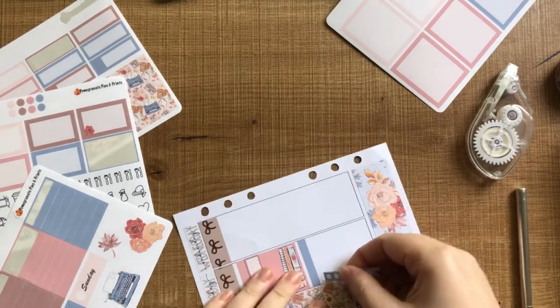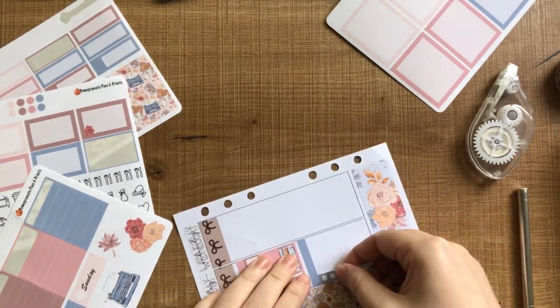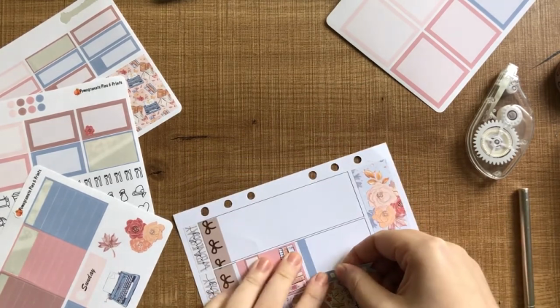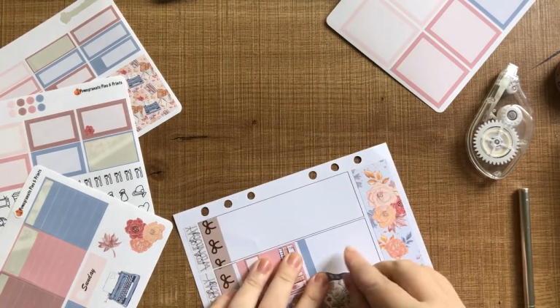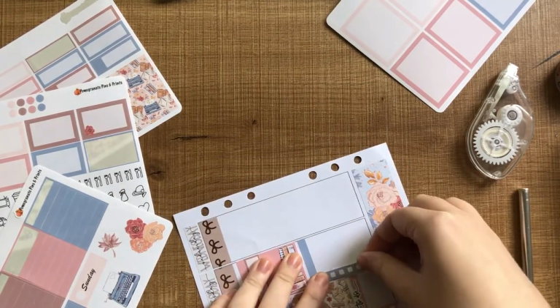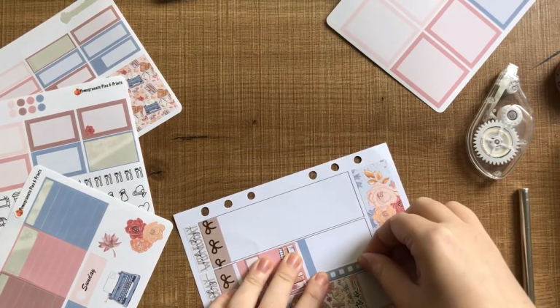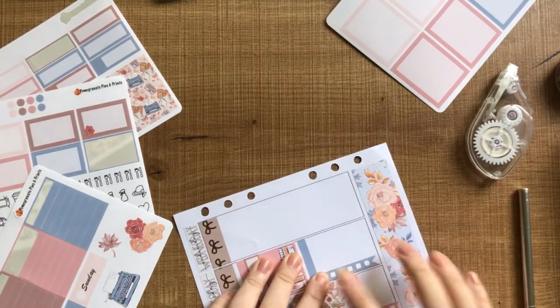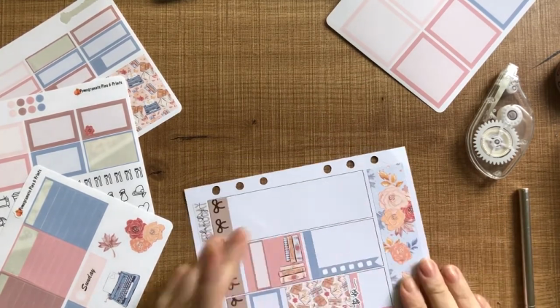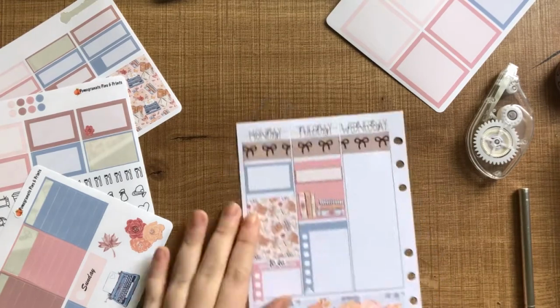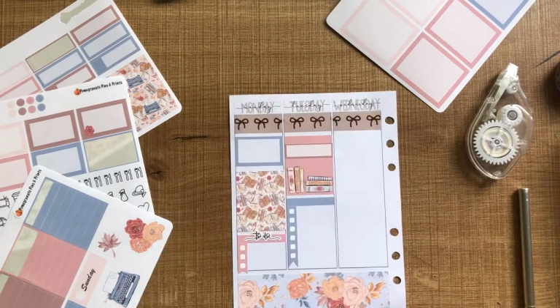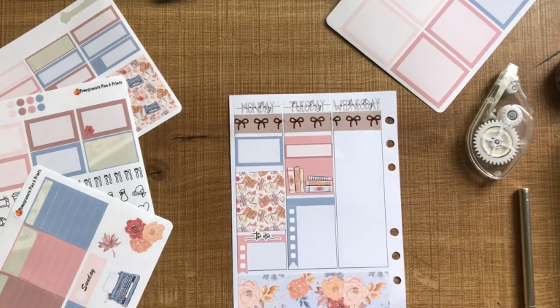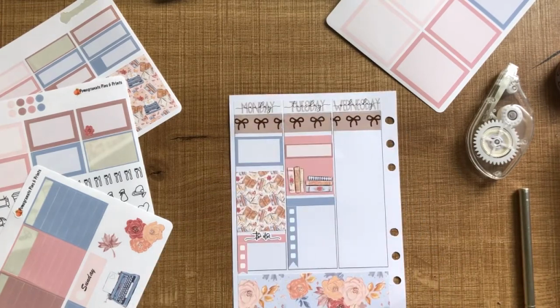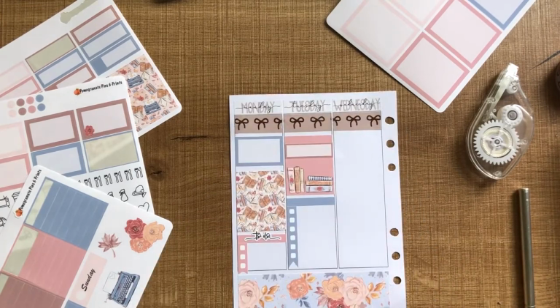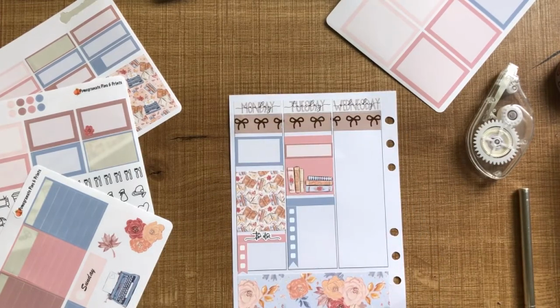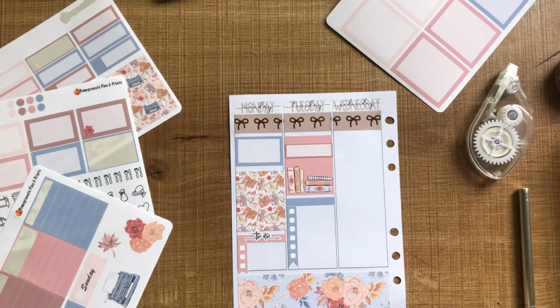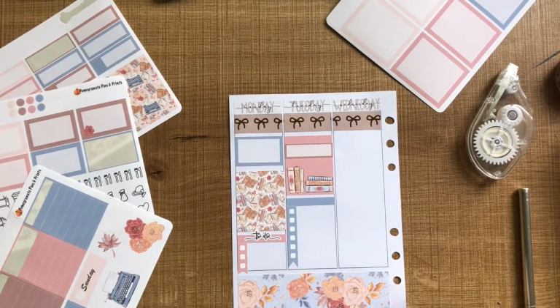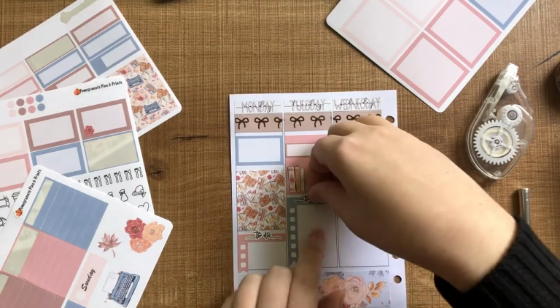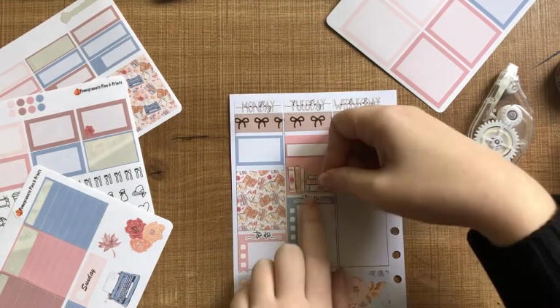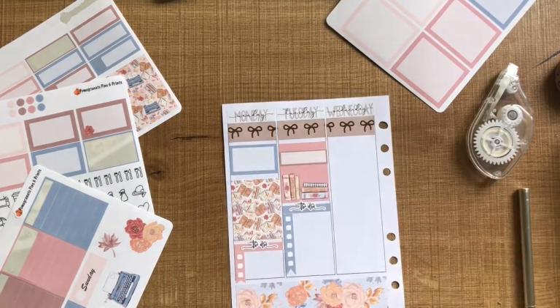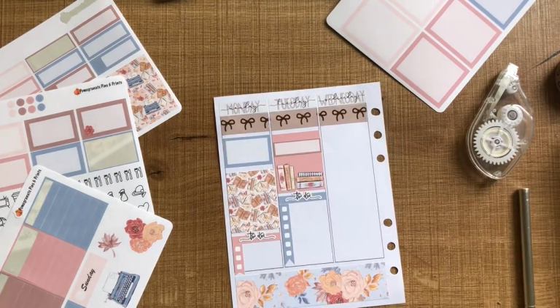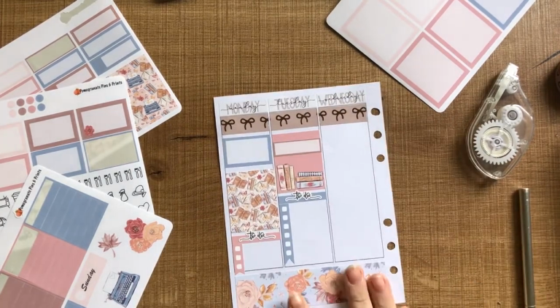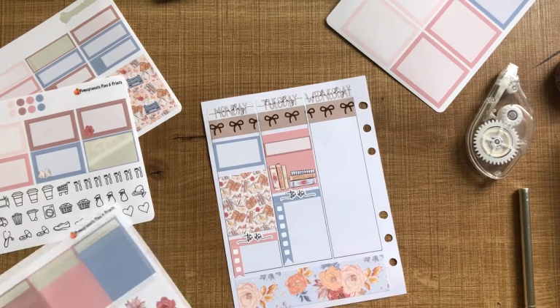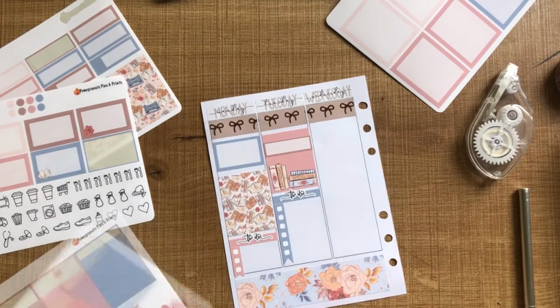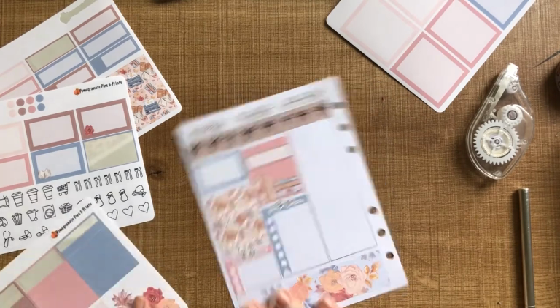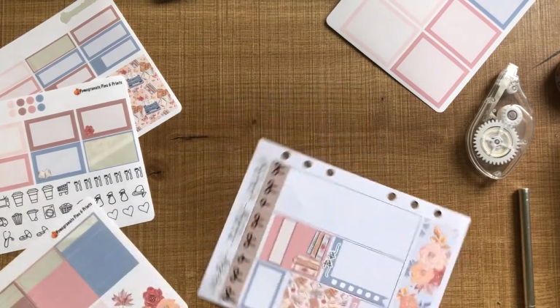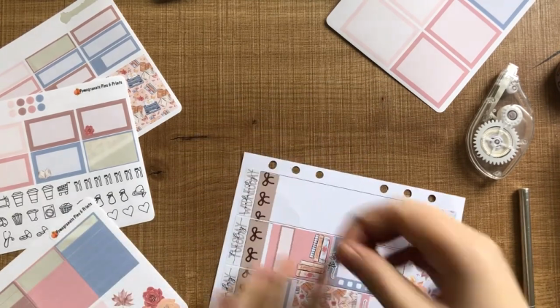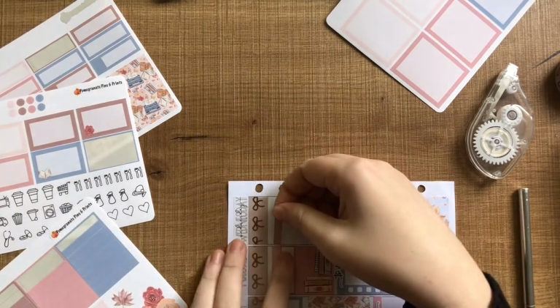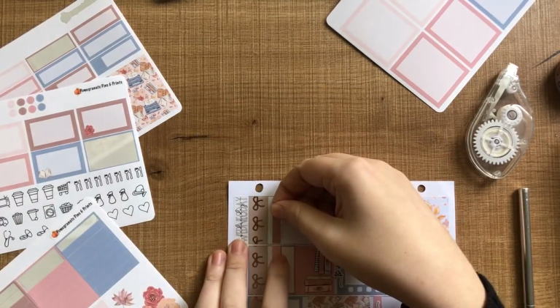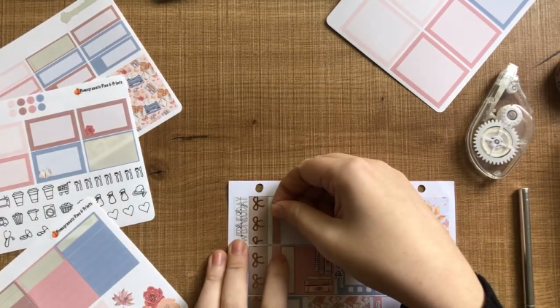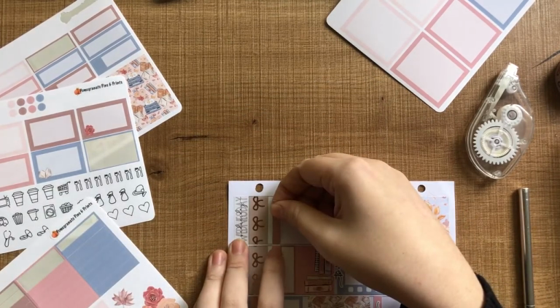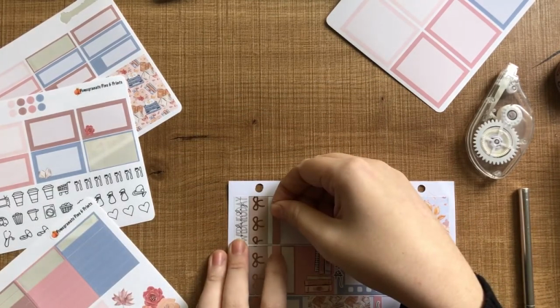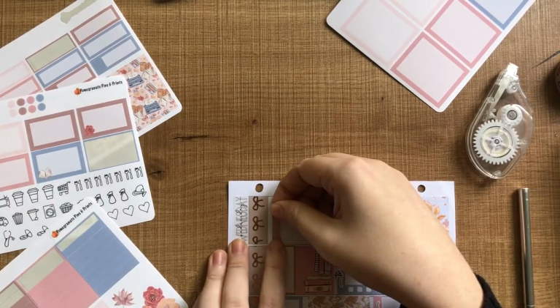On Tuesday, you can see I used another one of the full boxes that's a bit more decorative at the bottom and blank at the top. So I just layered a quarter box over the top of that, just to mark in my placement. And then I've given myself a really long list for Tuesday as well.